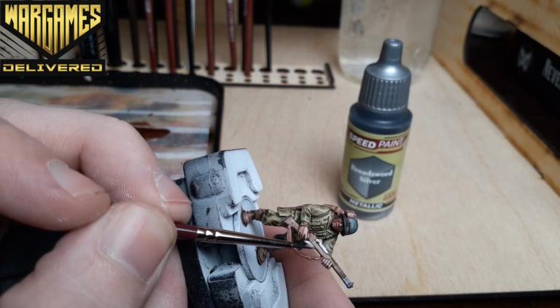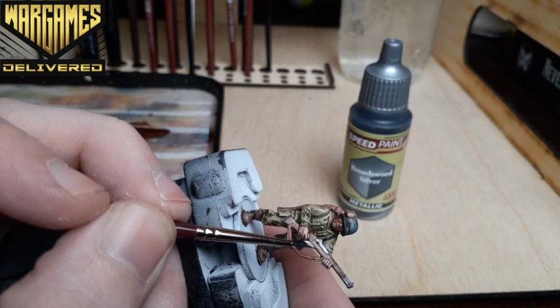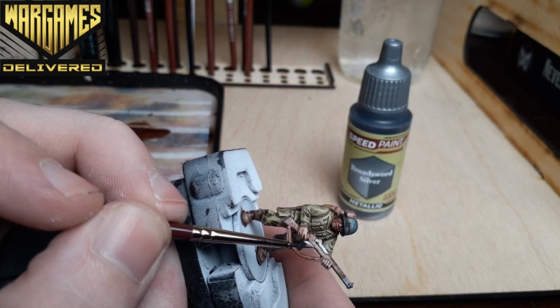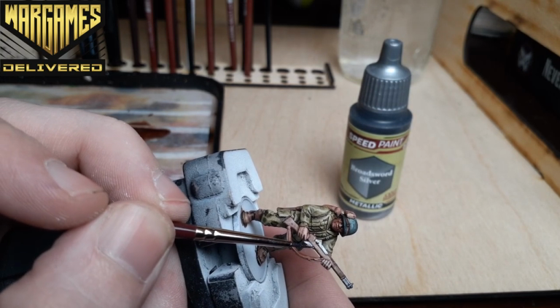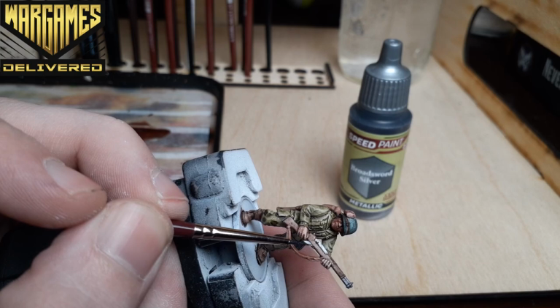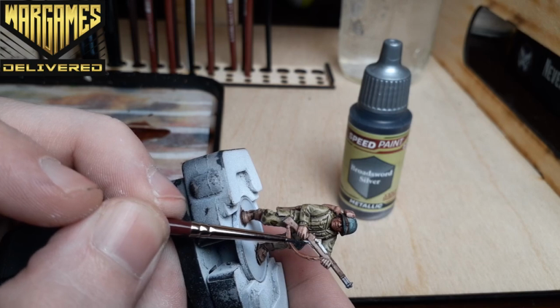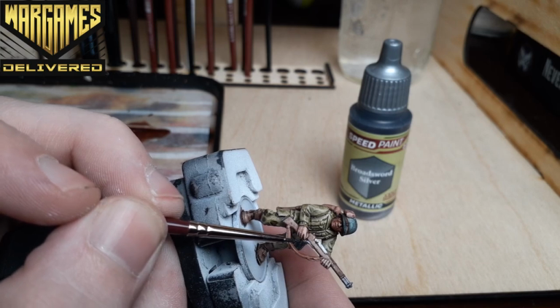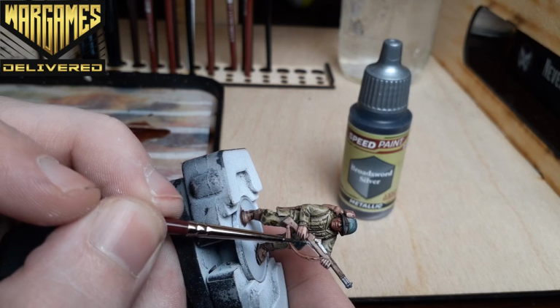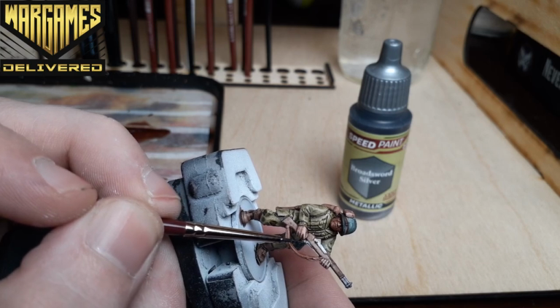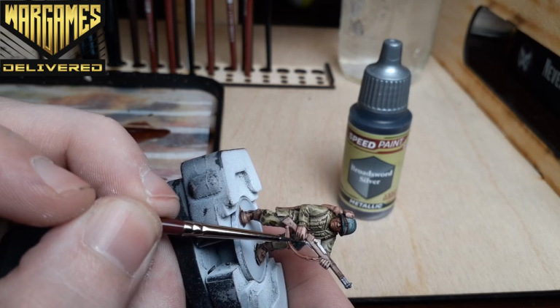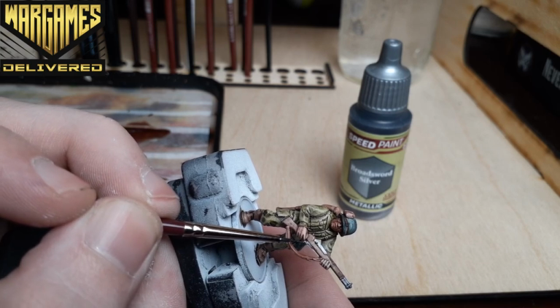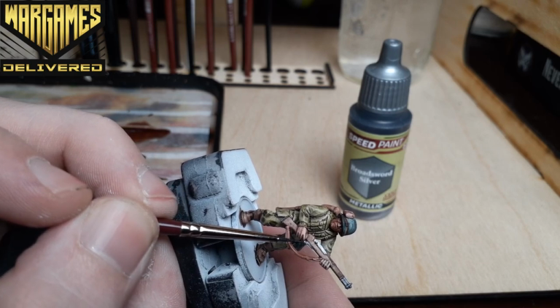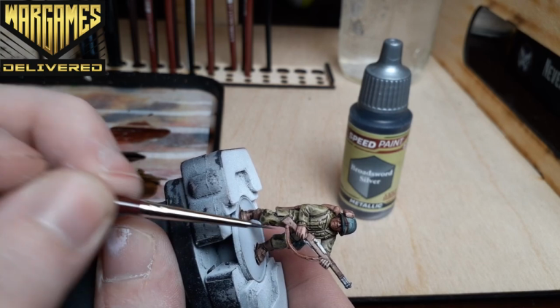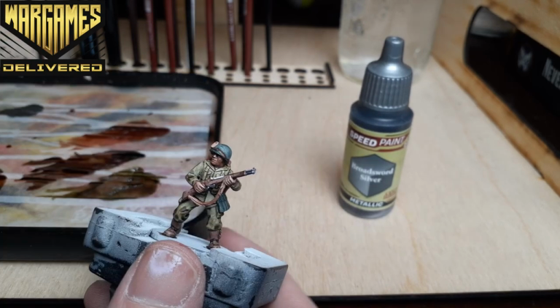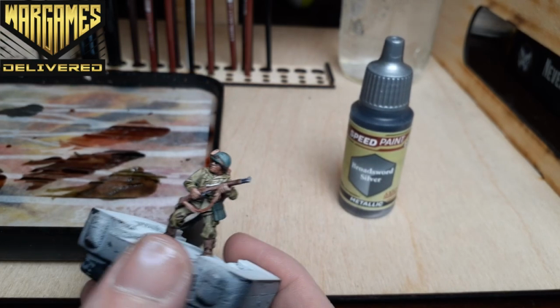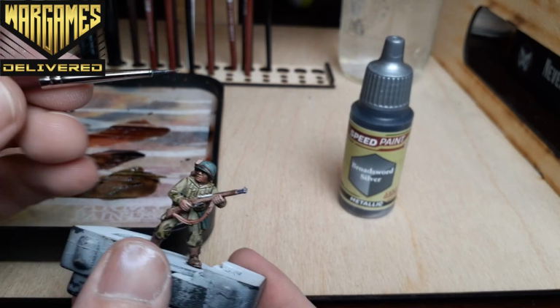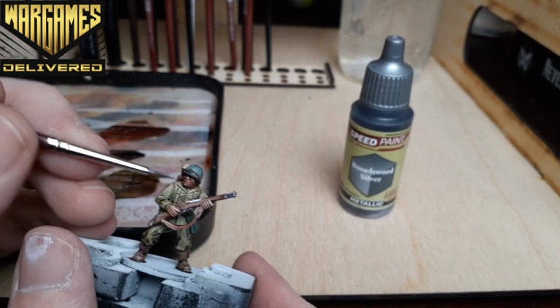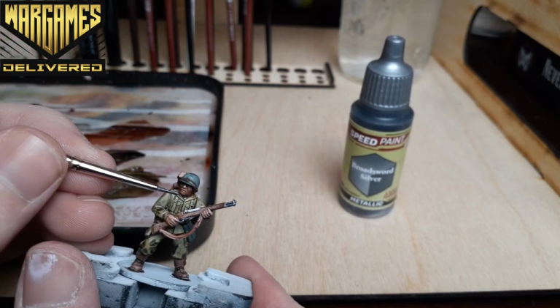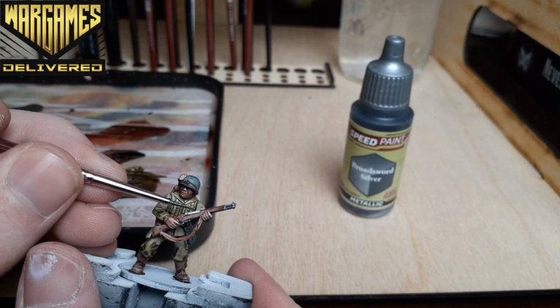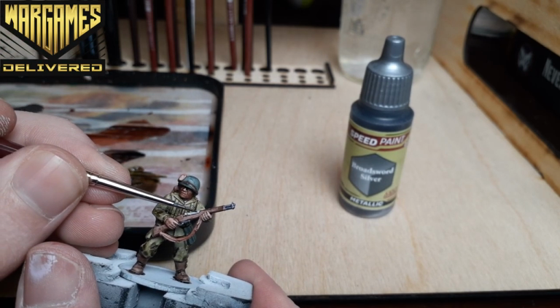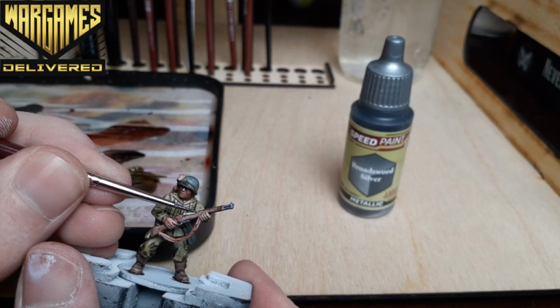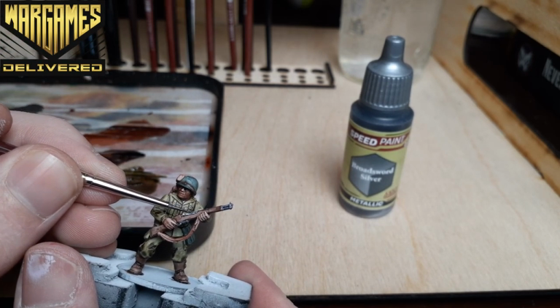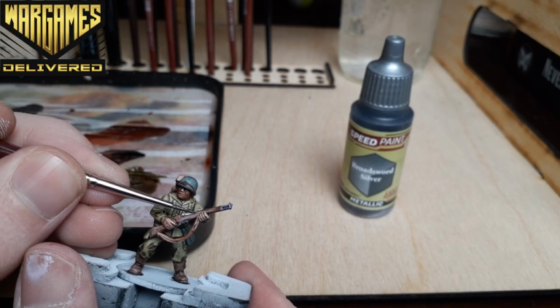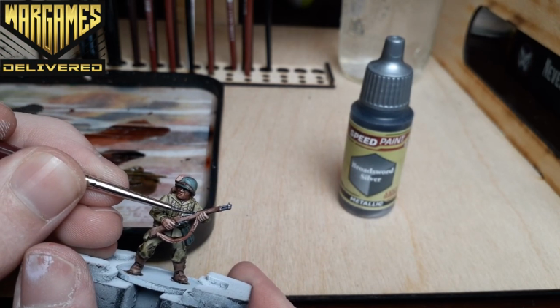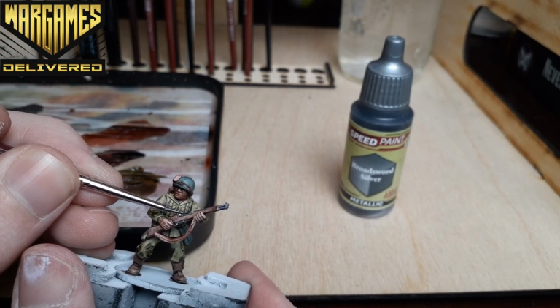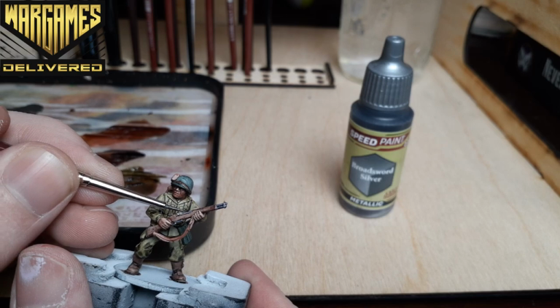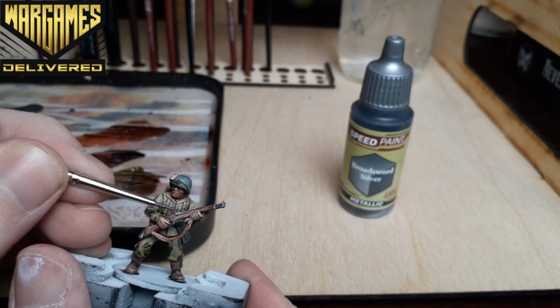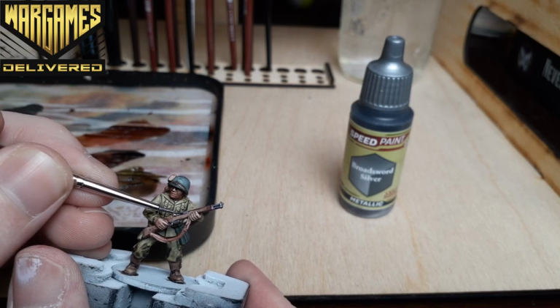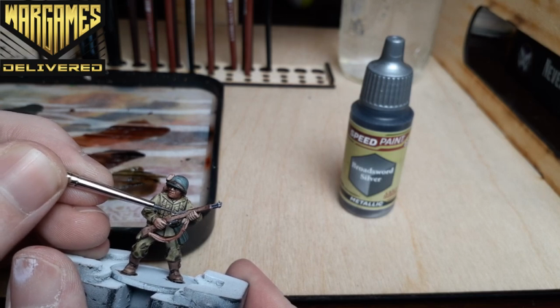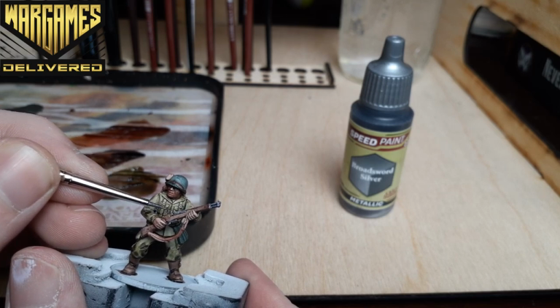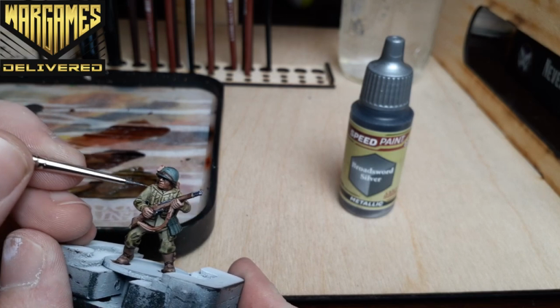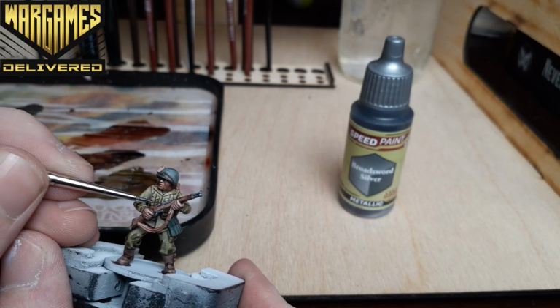All of the Speed Paint metallics work well, but I tend to thin them down a little bit less with the medium than the other Speed Paints. I feel like this has given me better shine and shading with these paints. Also, a quick dry brush on these areas after they're dry could really go a long way.